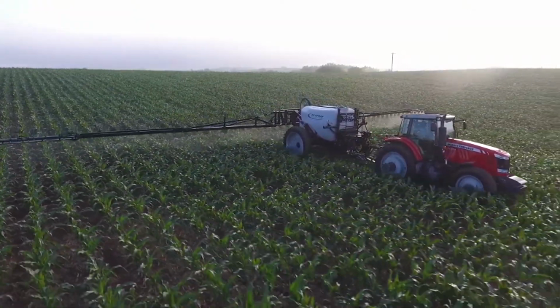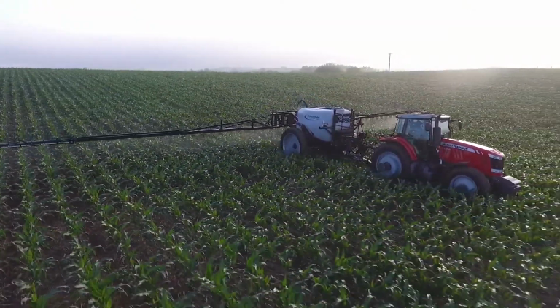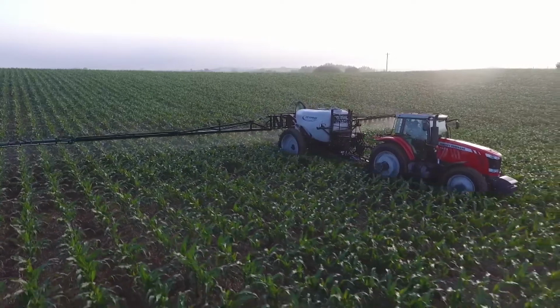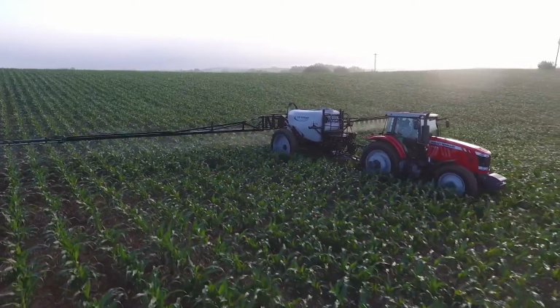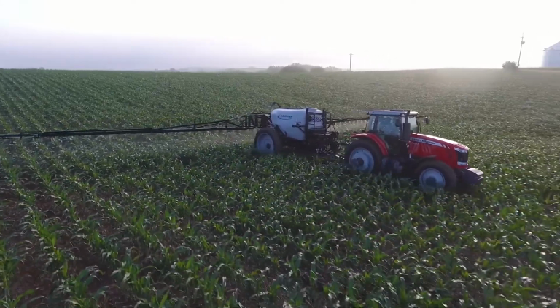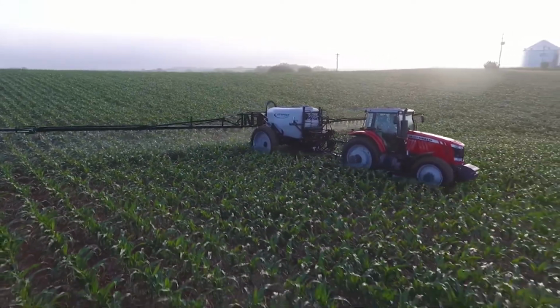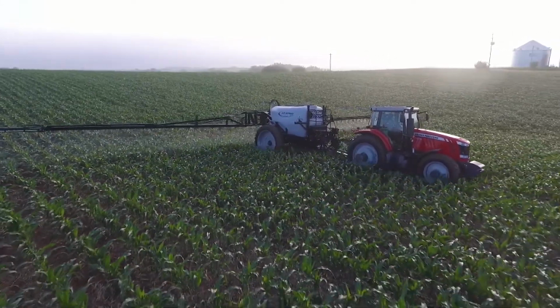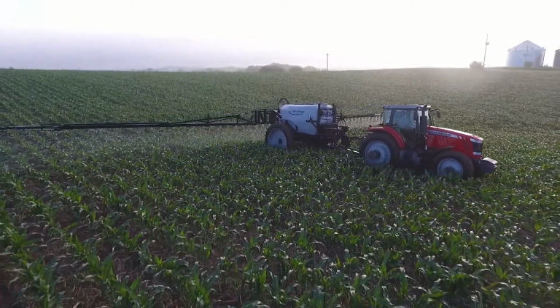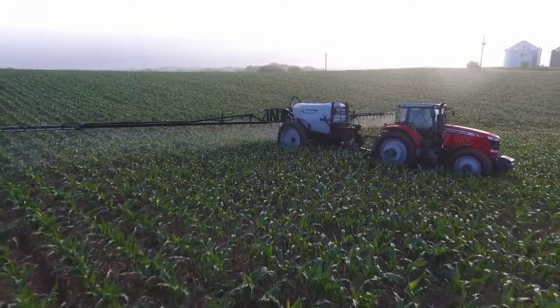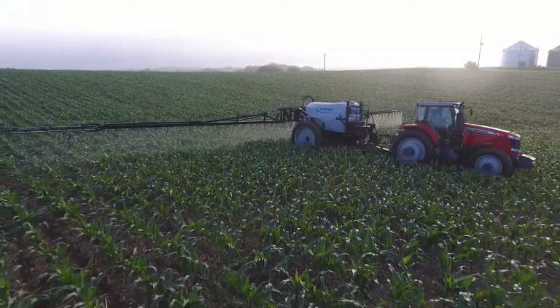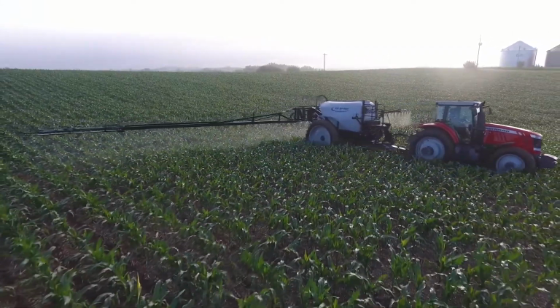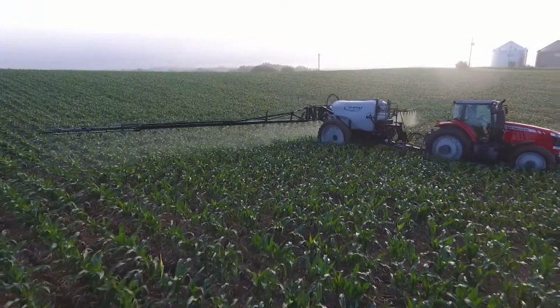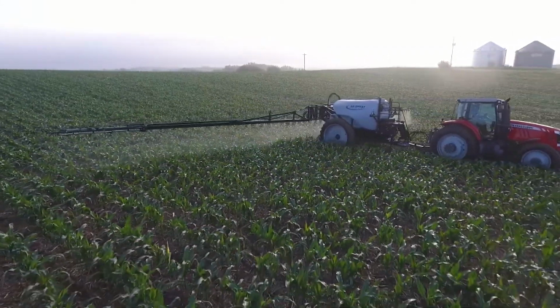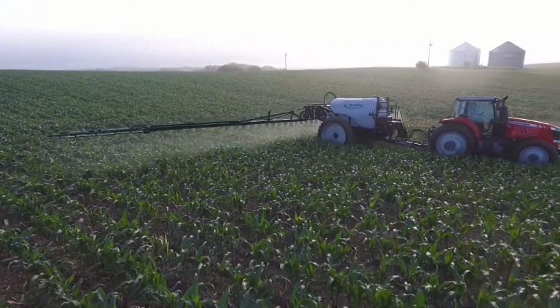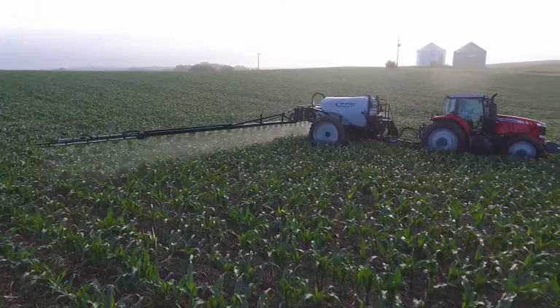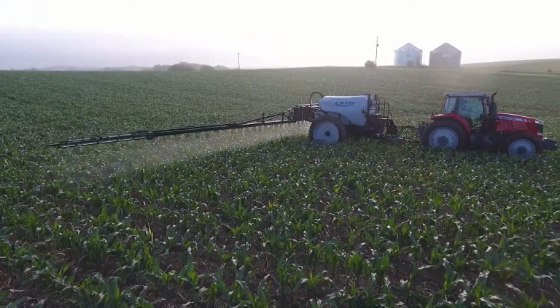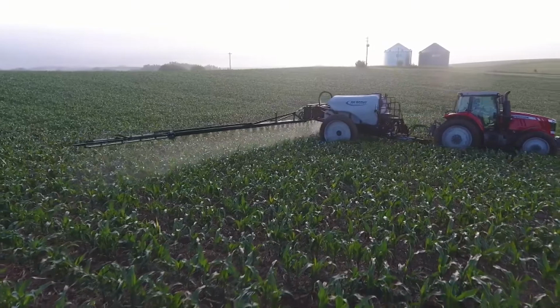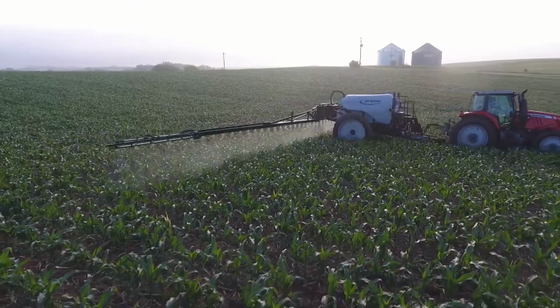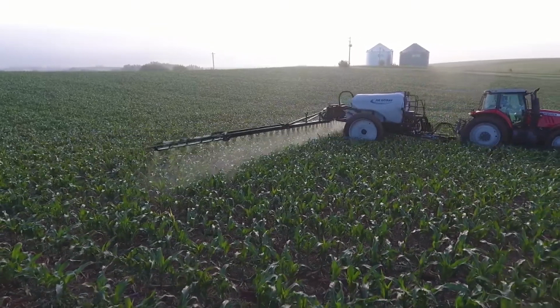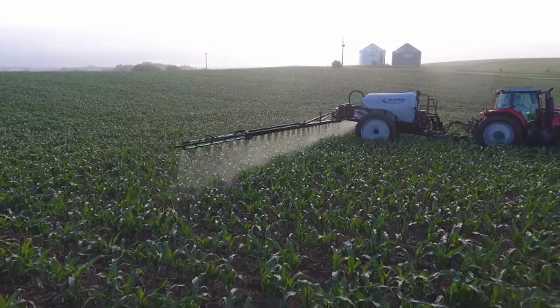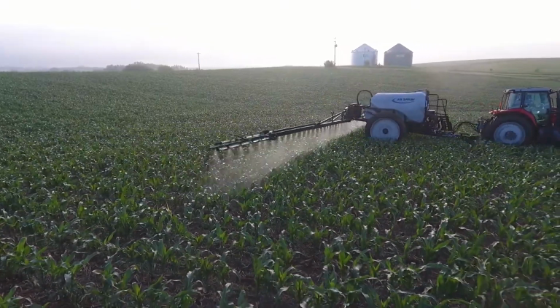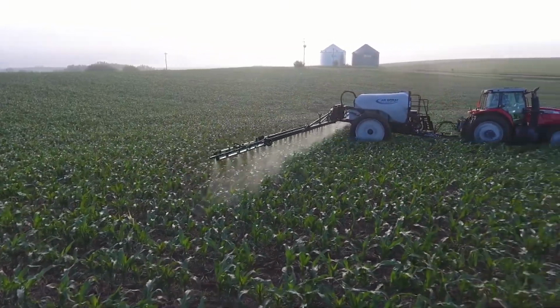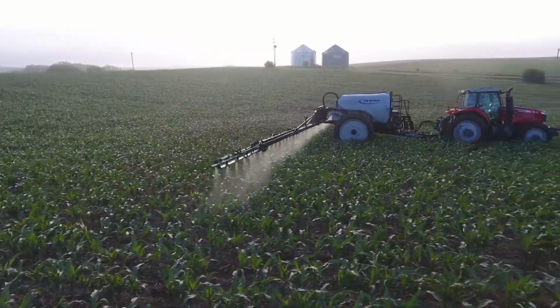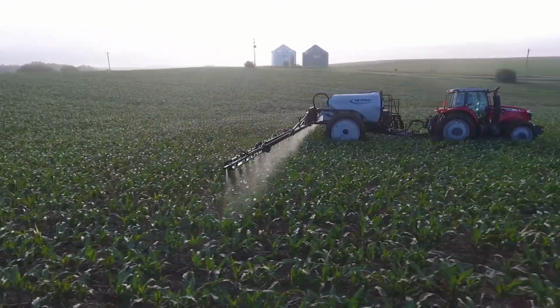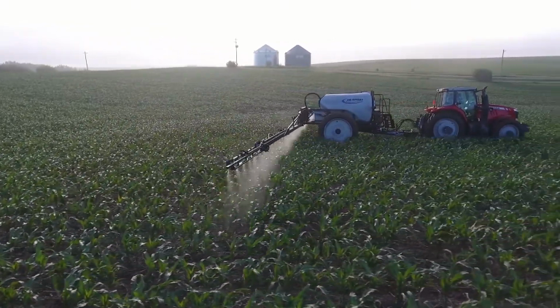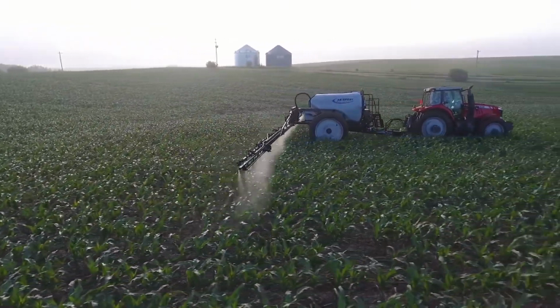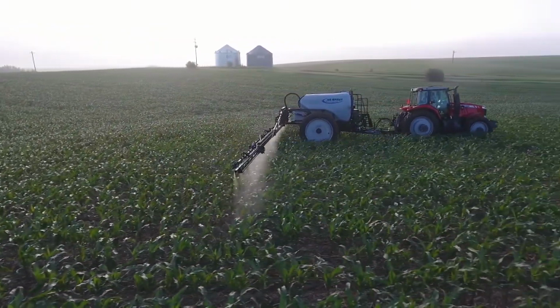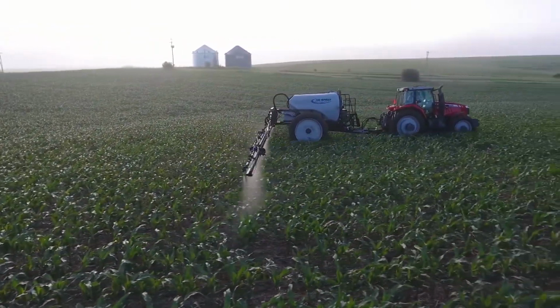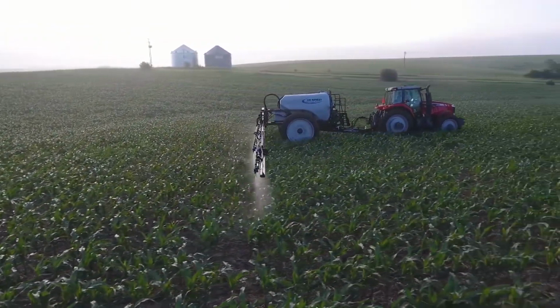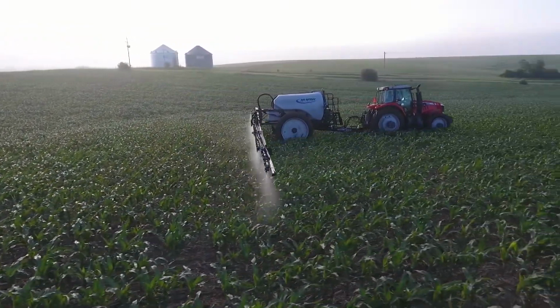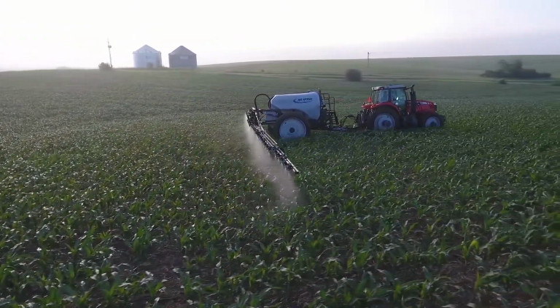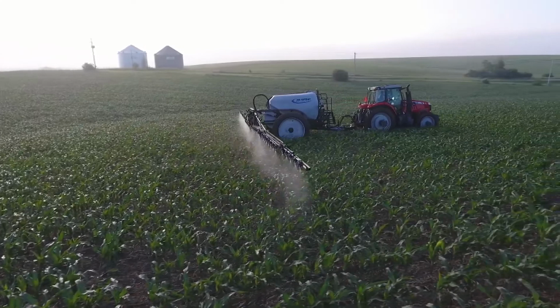The sprayer is equipped with a 210-gallon-per-minute Hypro stainless steel pump with an integrated PWM valve, which allows for quicker response times when you have to slow down or speed up your machine.